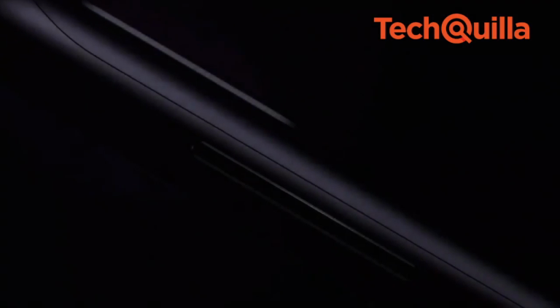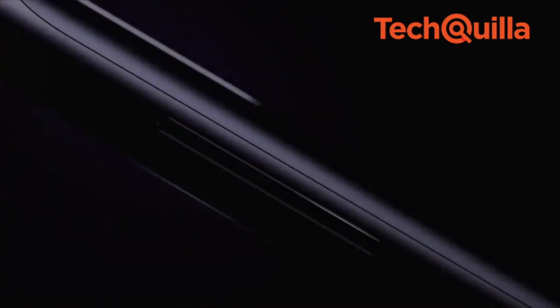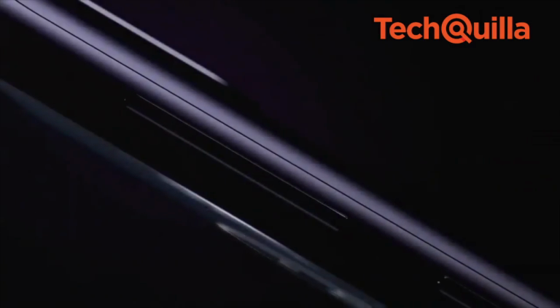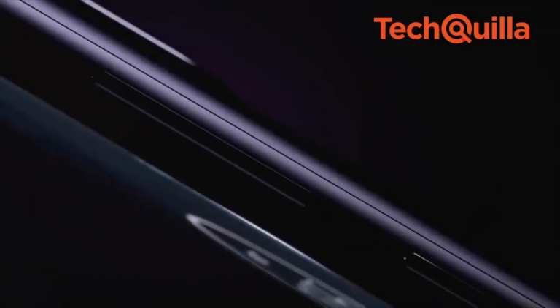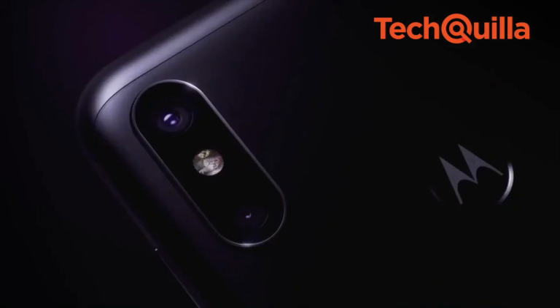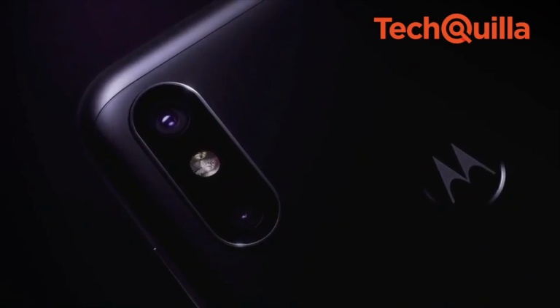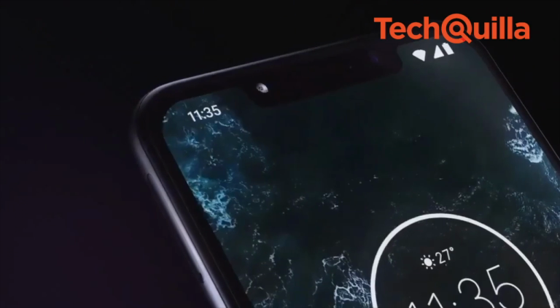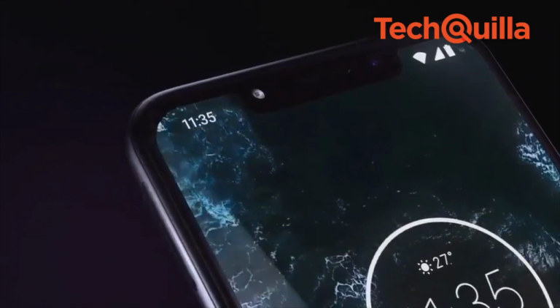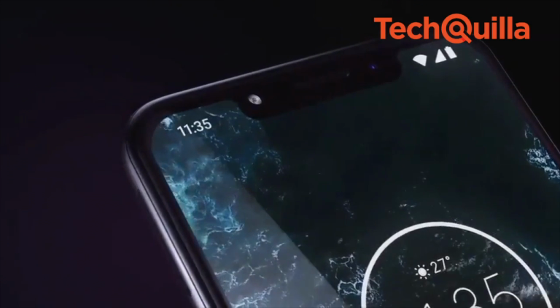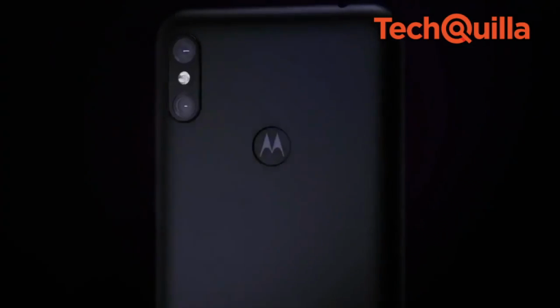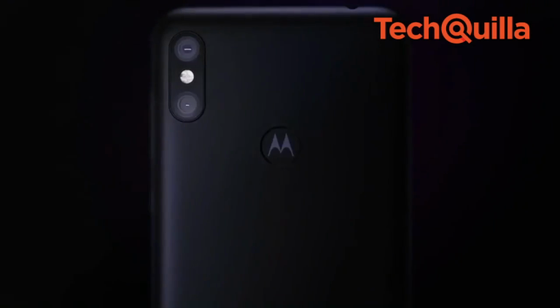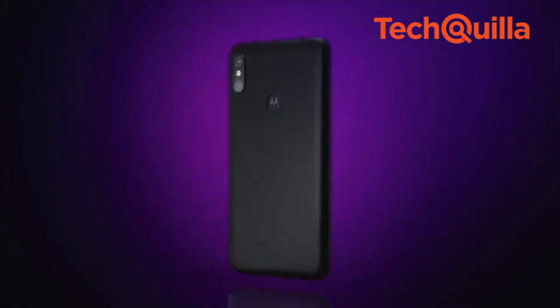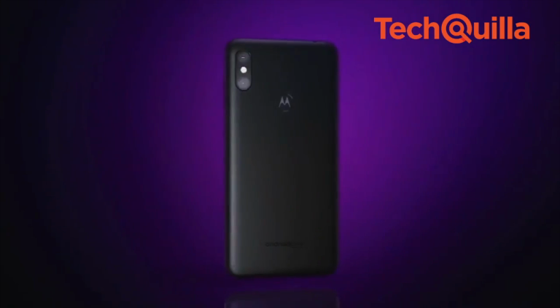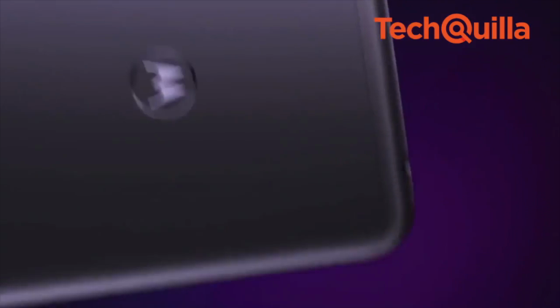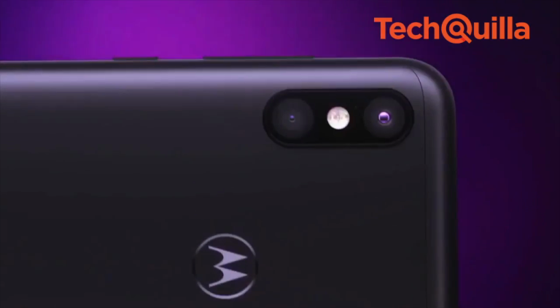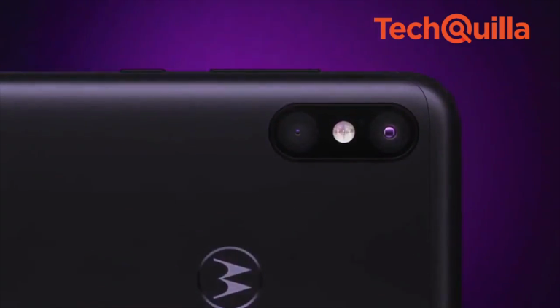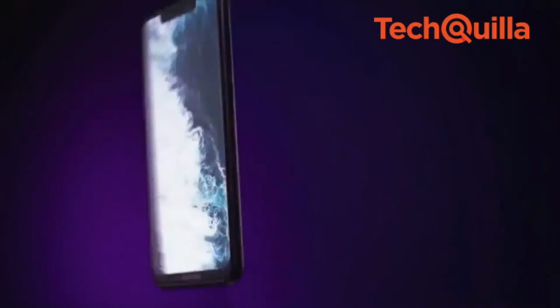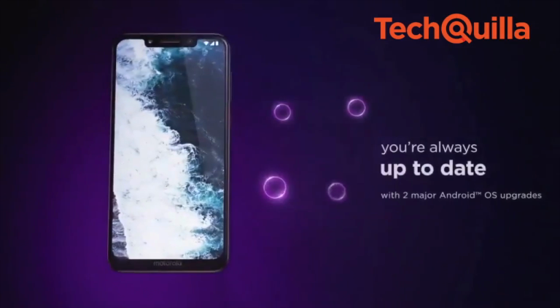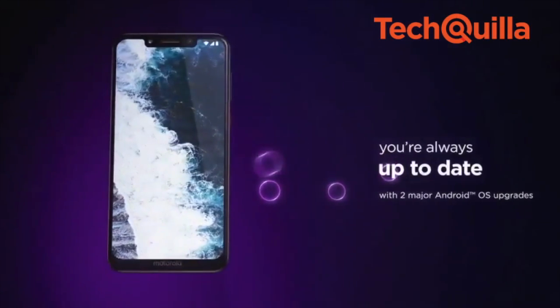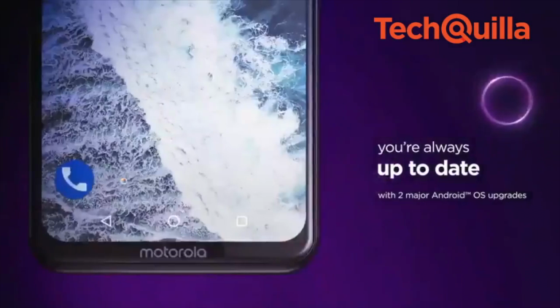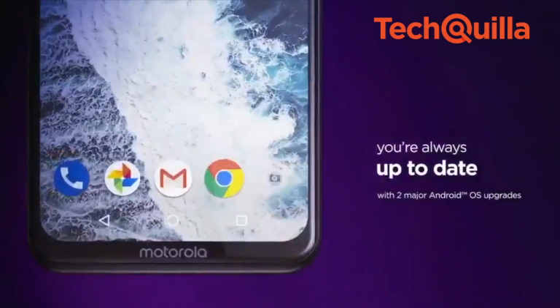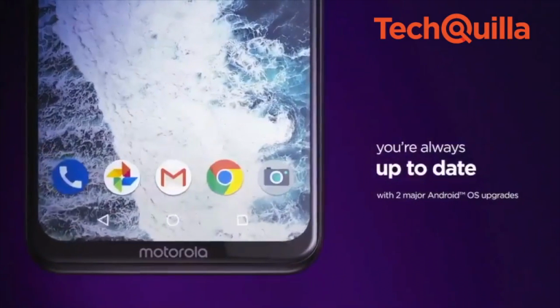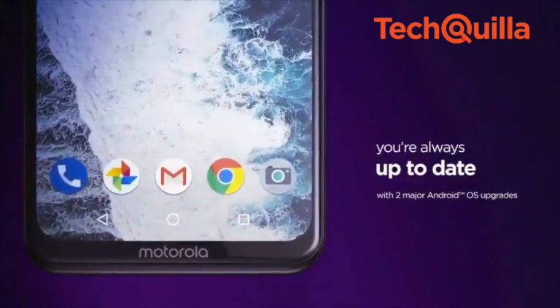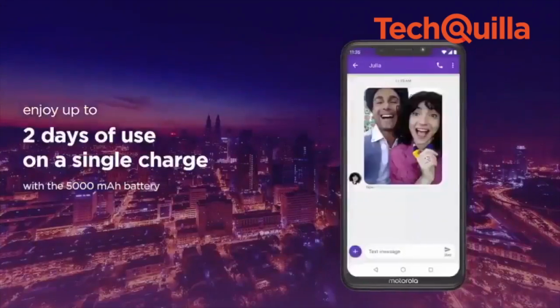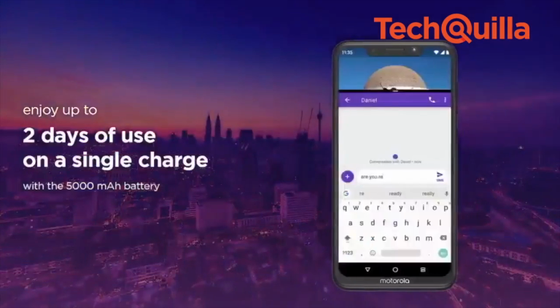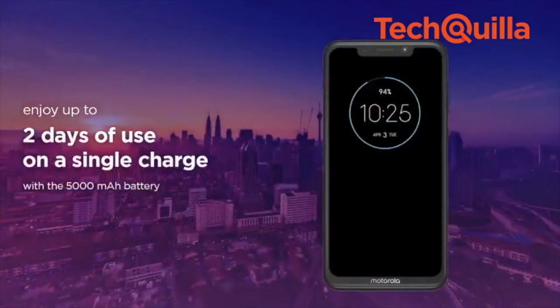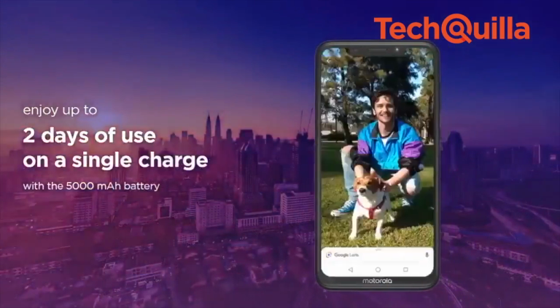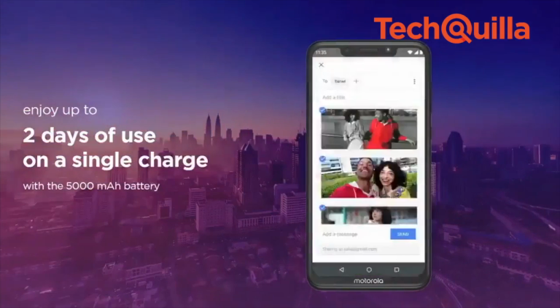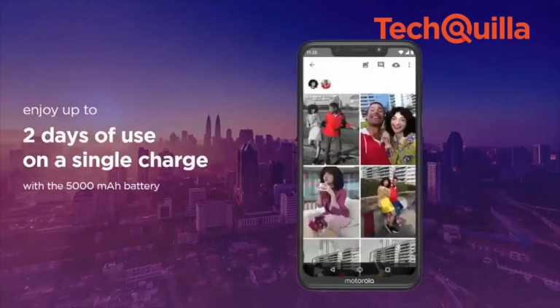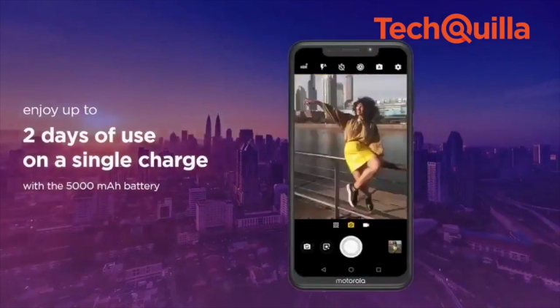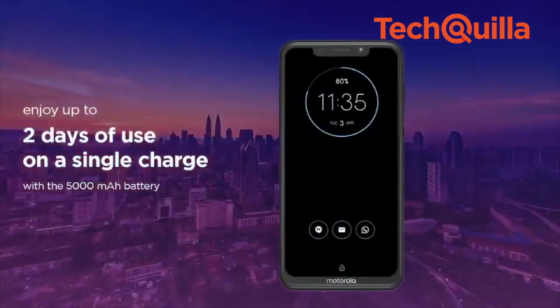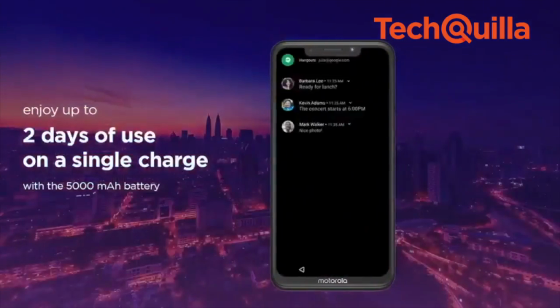The smartphone has a 16MP plus 5MP dual rear camera system along with a 12MP front camera. The primary camera comes with integrated Google Lens that helps in recognizing and searching about the objects that users come across.